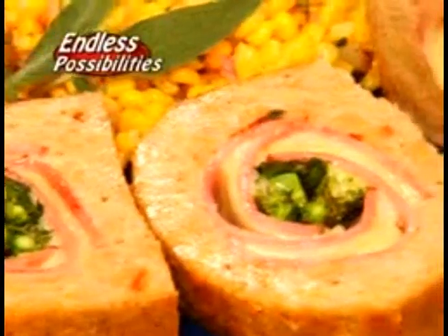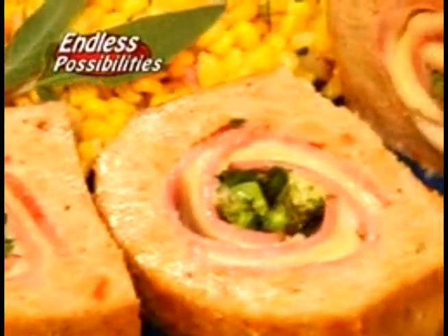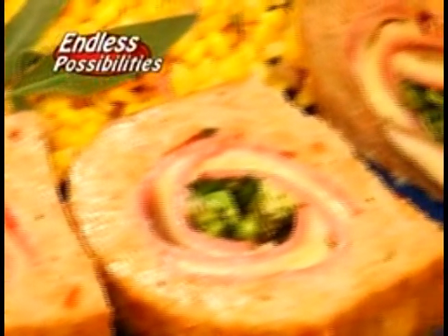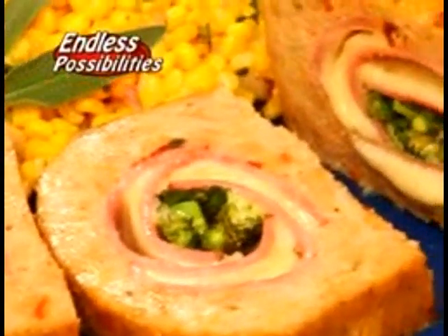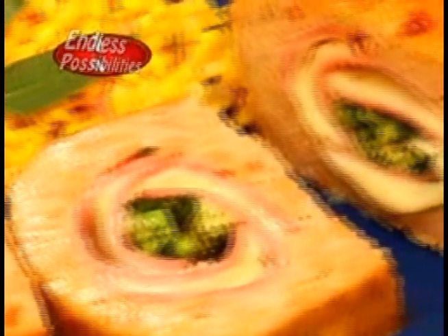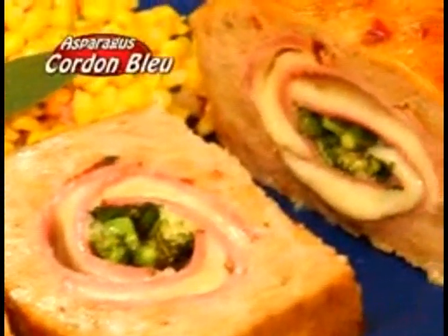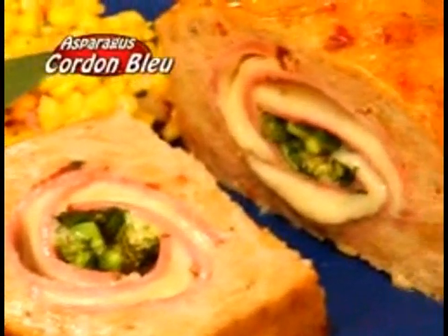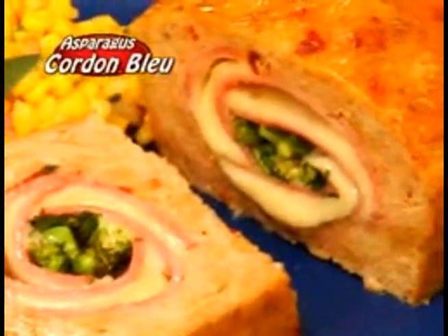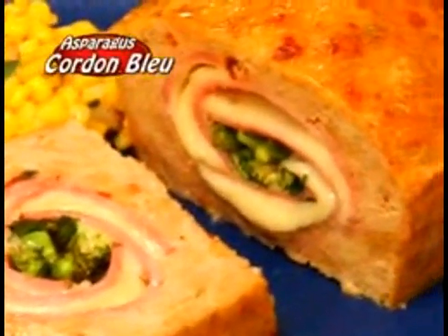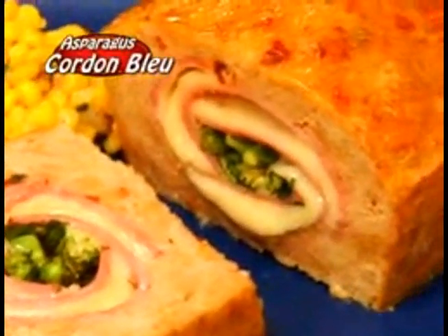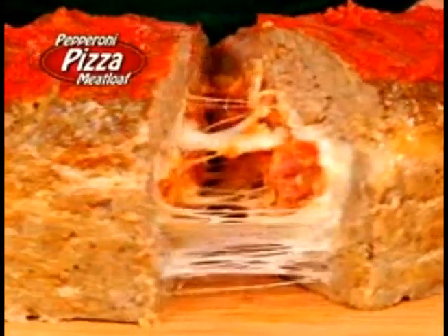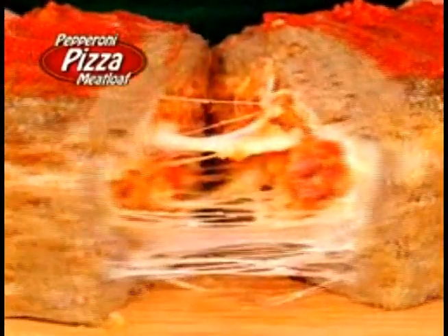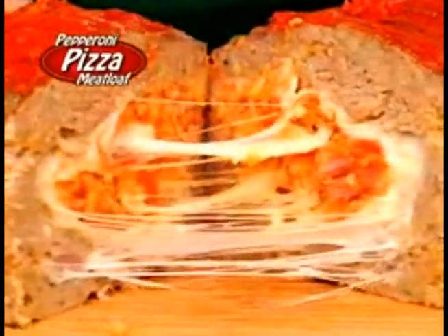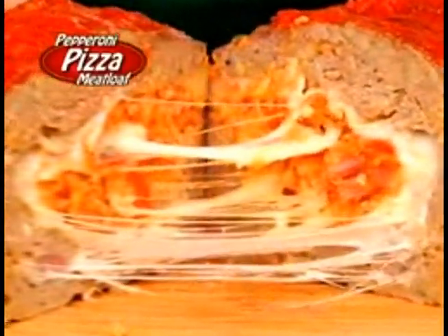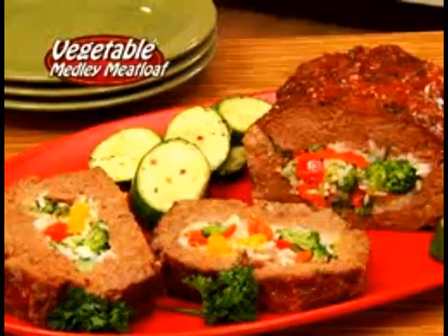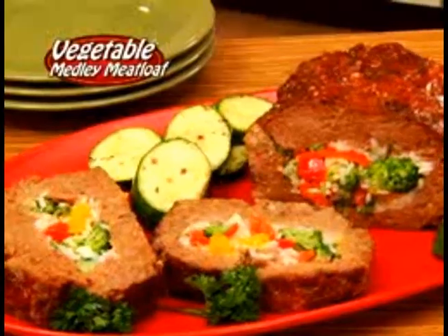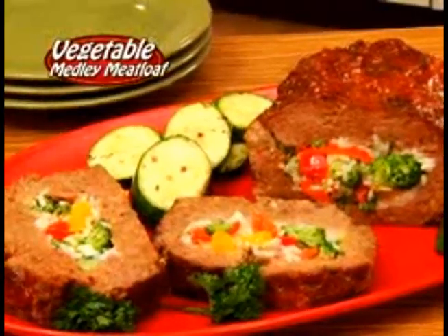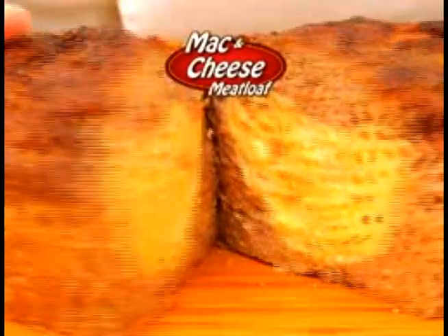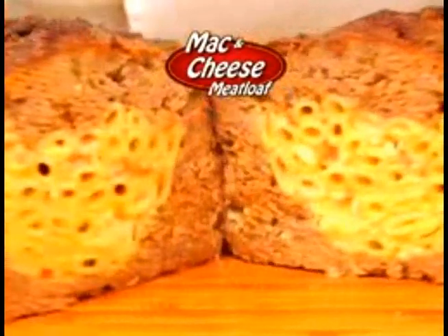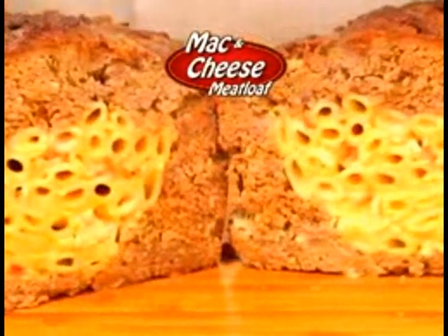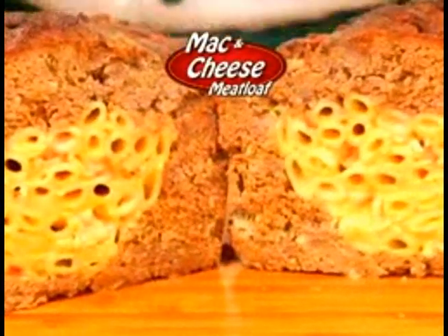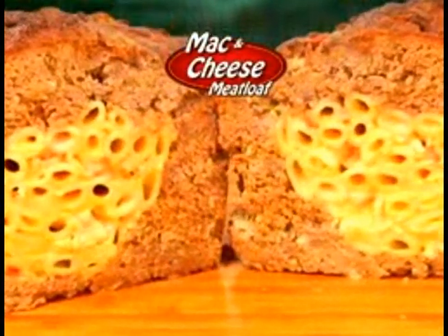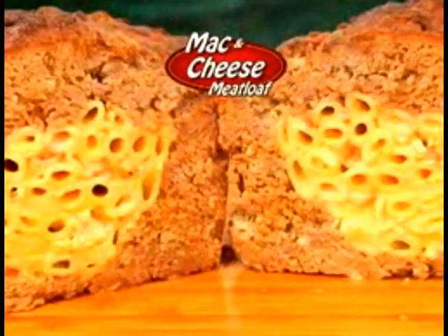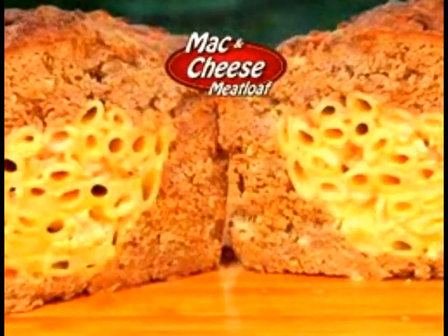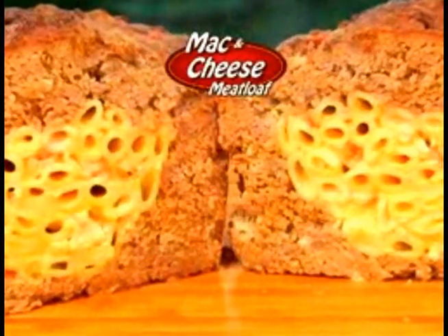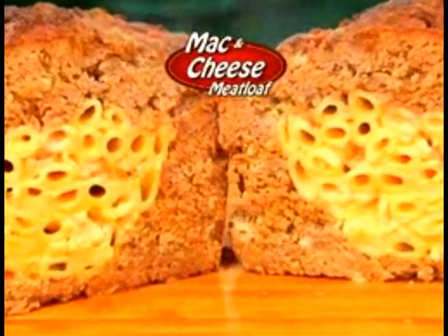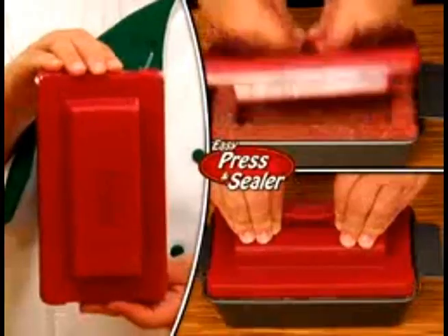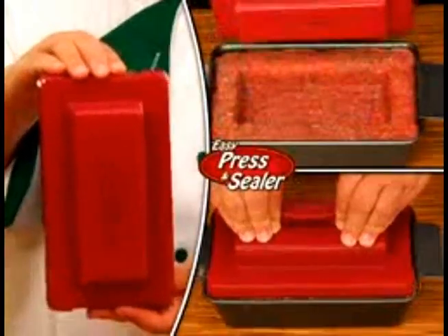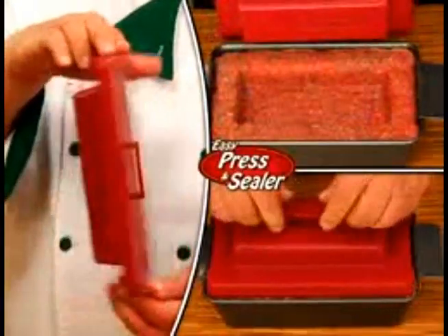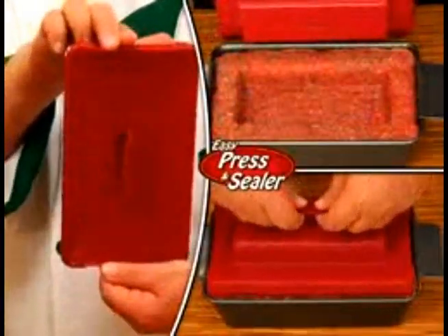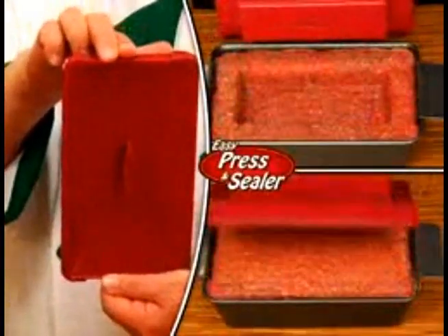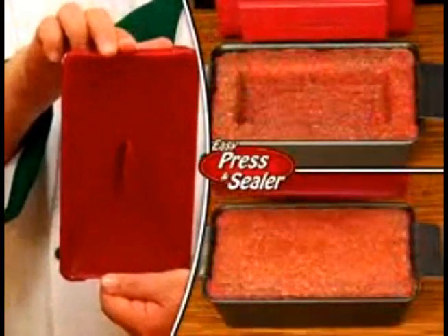Your stuffing choices inside are endless — like asparagus cordon bleu, pepperoni pizza, vegetable medley, even ooey gooey mac and cheese. Now that's delicioso, all made simple with our easy press and sealer.